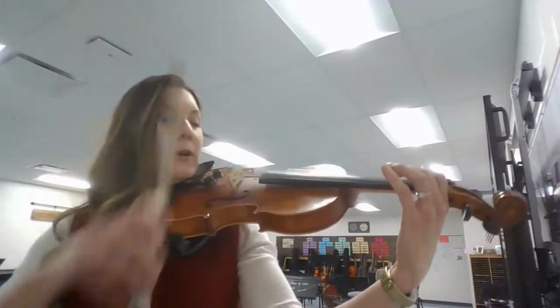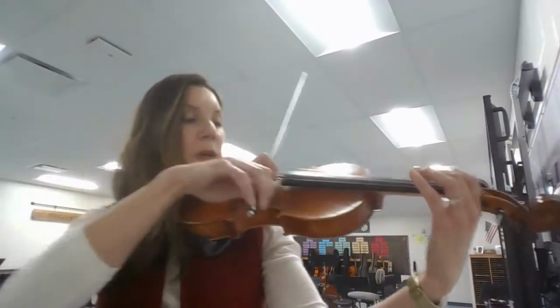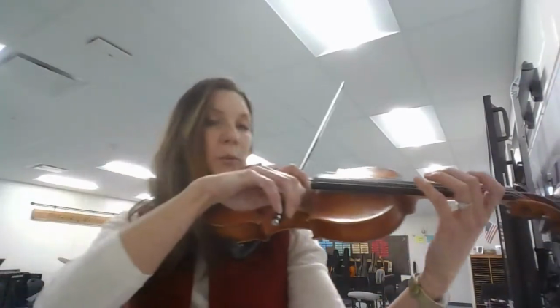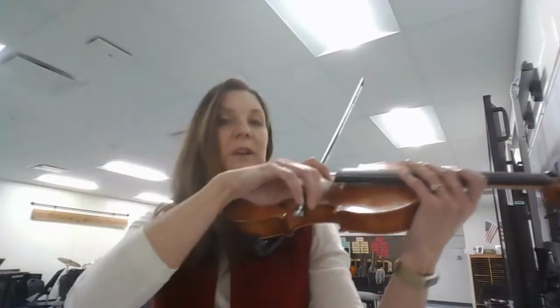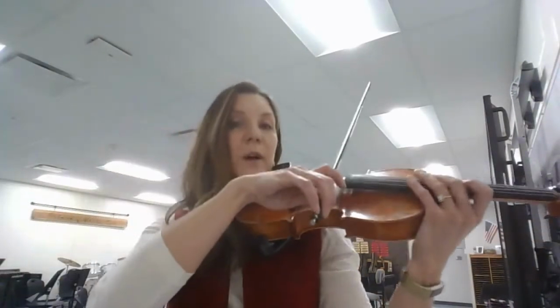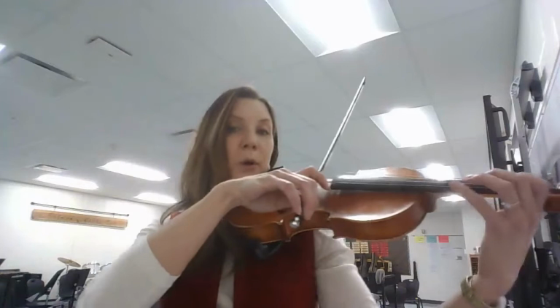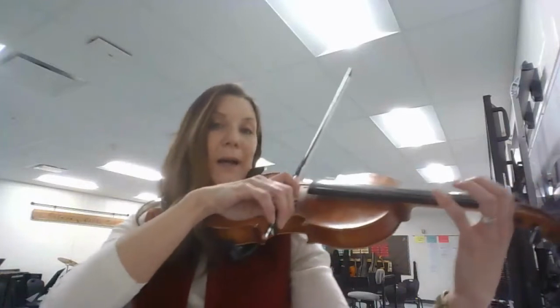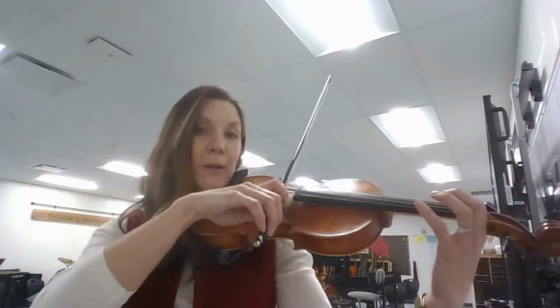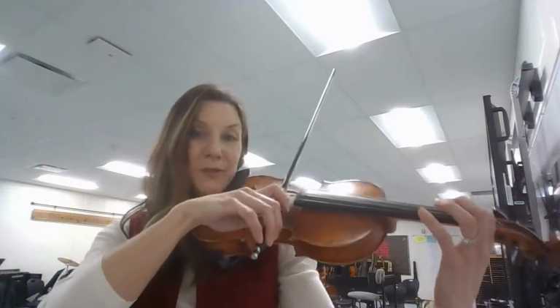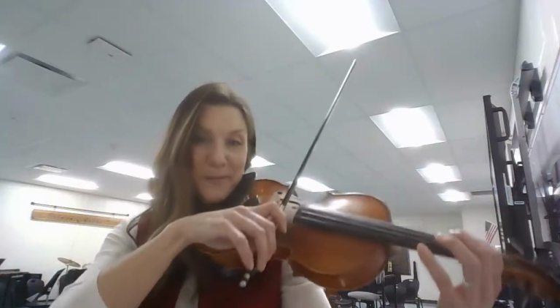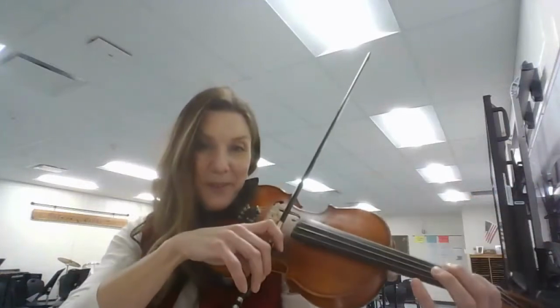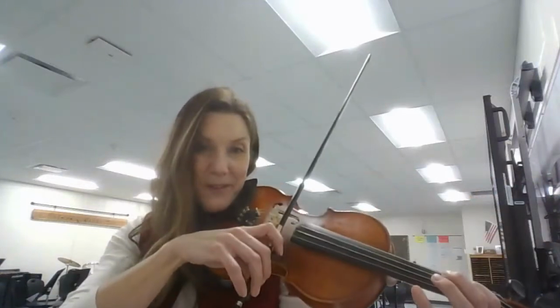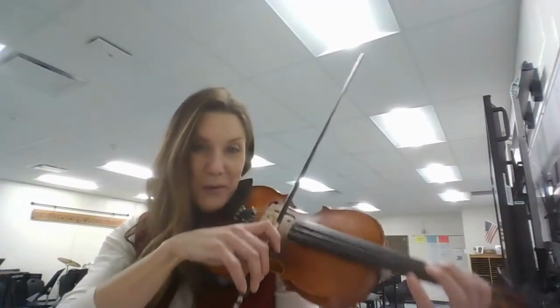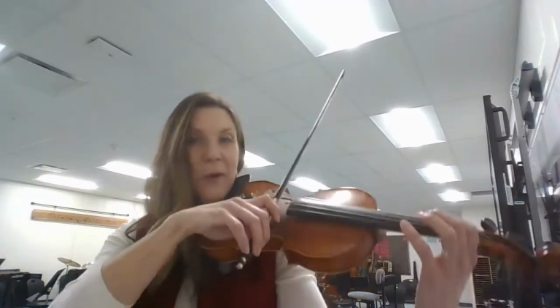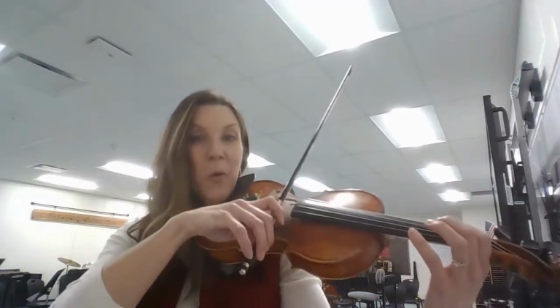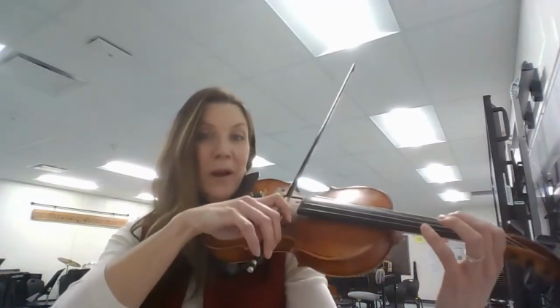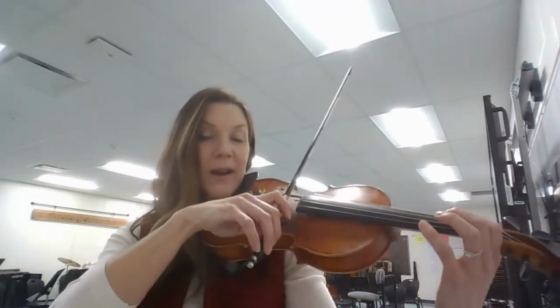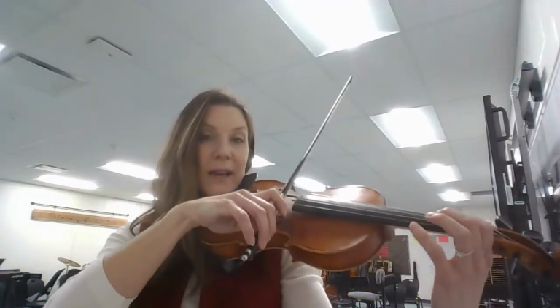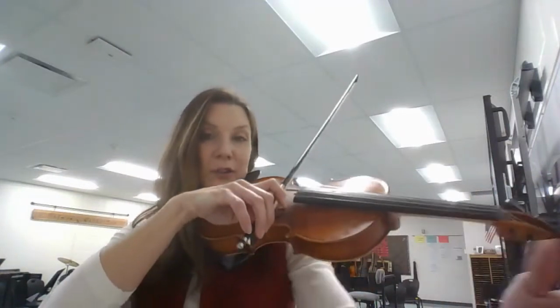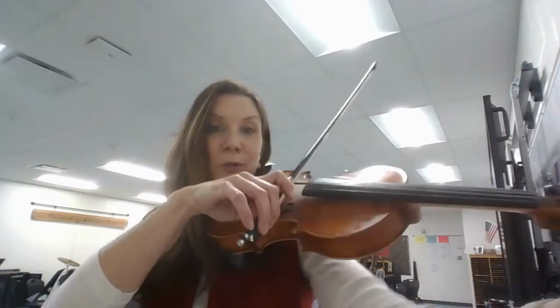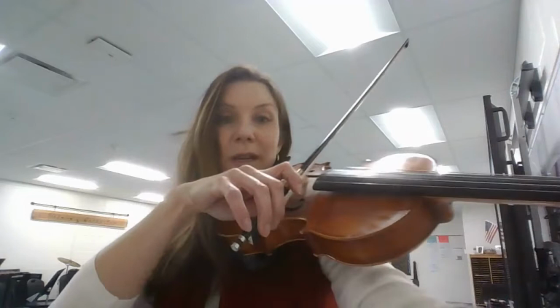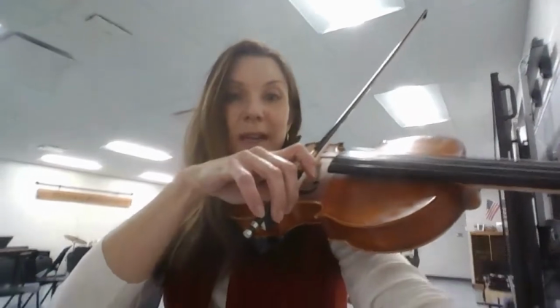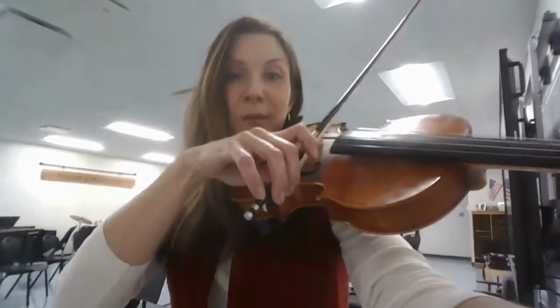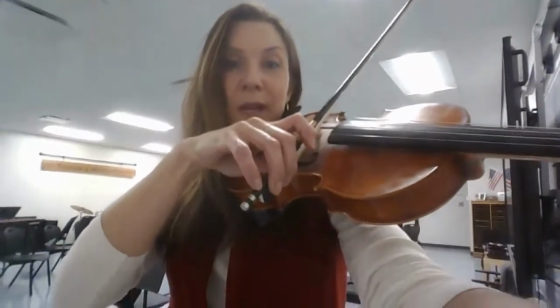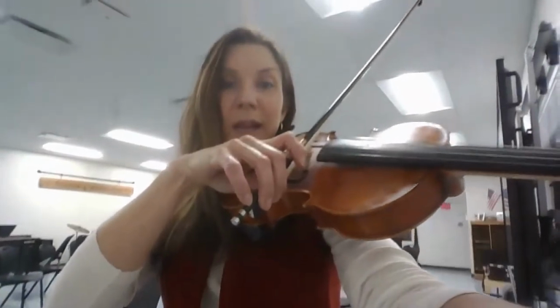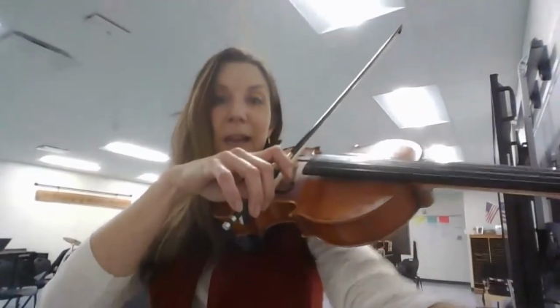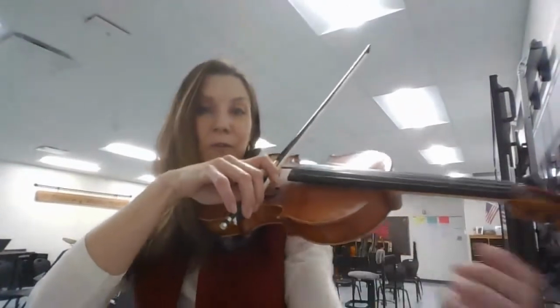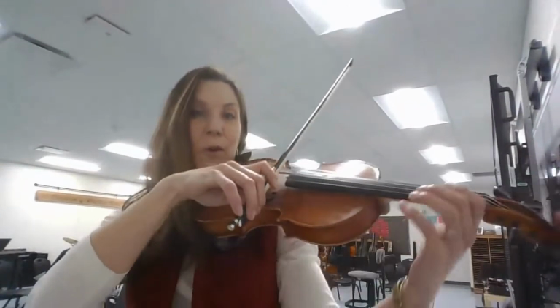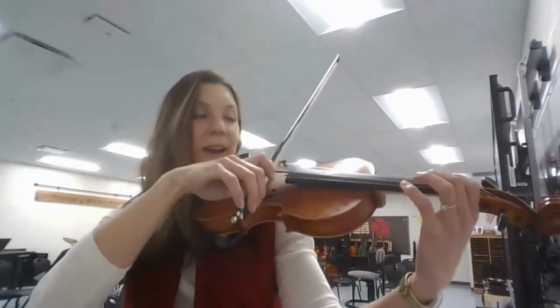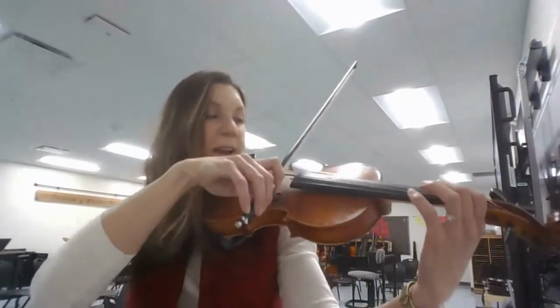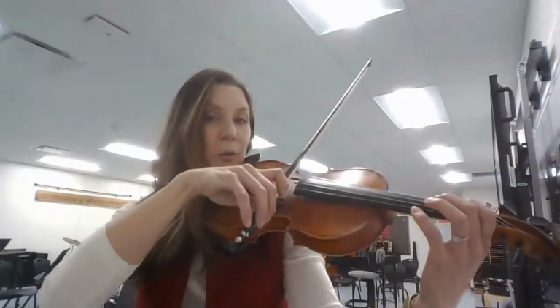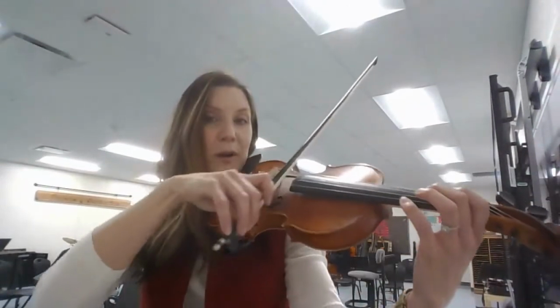Then we'll place our bow on the D string. Let's count: one and two and three and four and one.